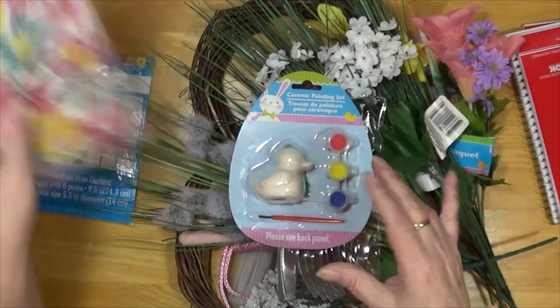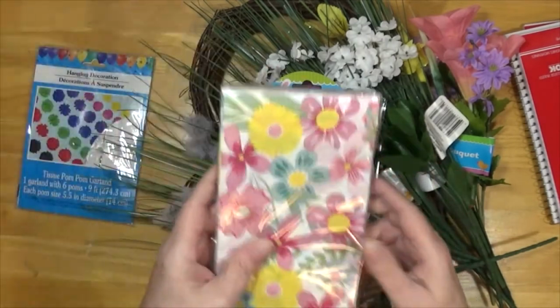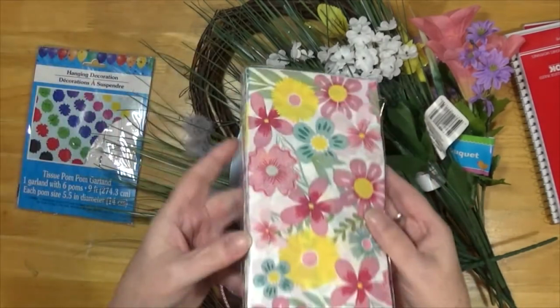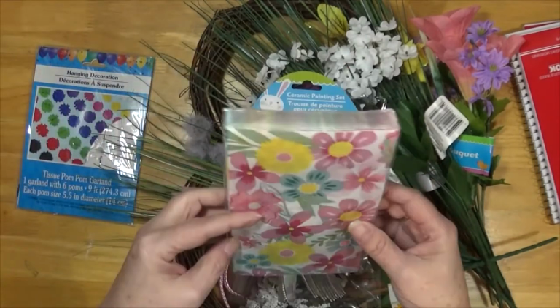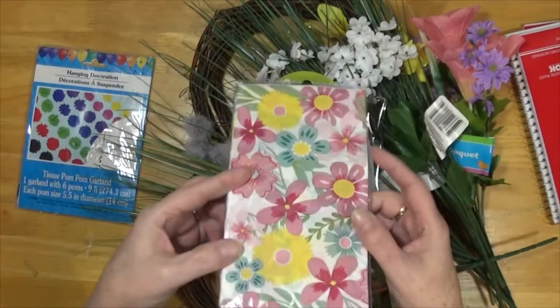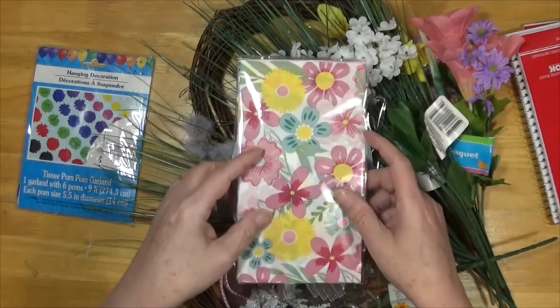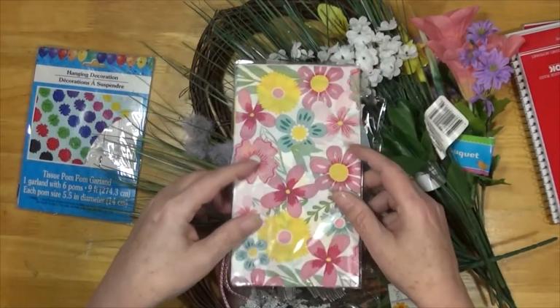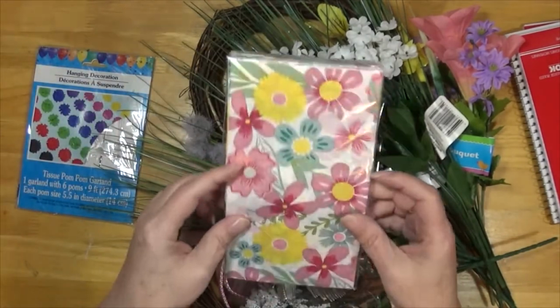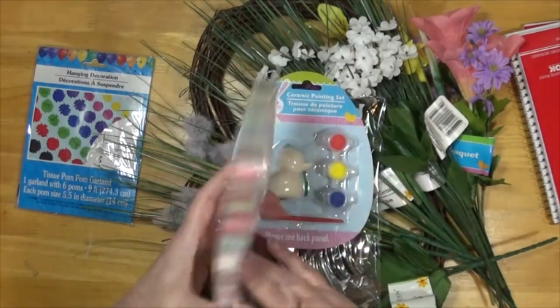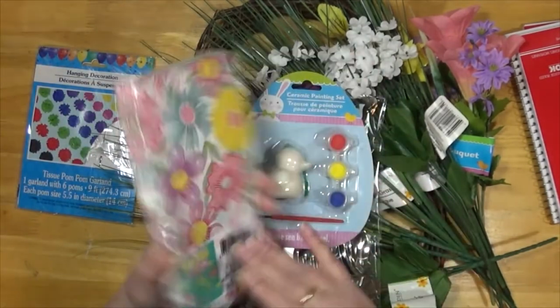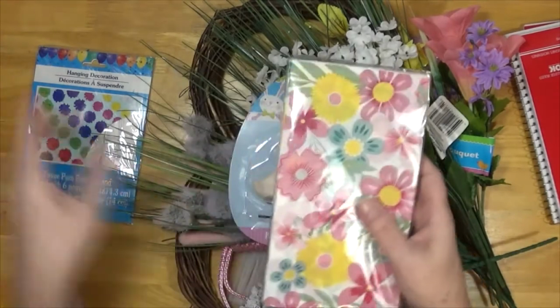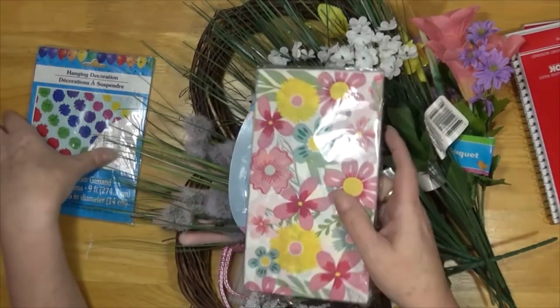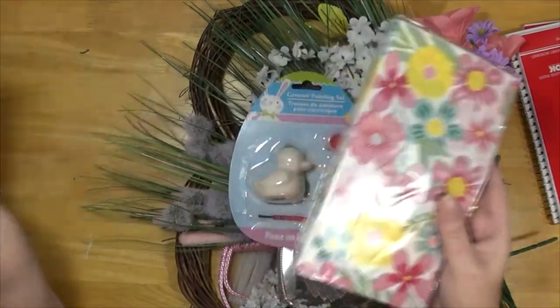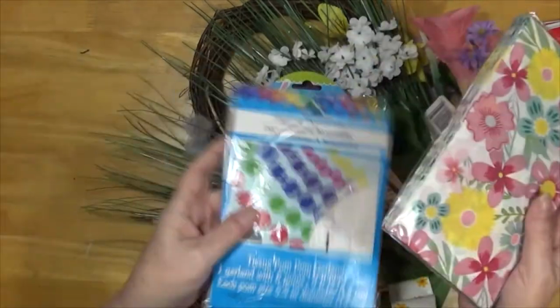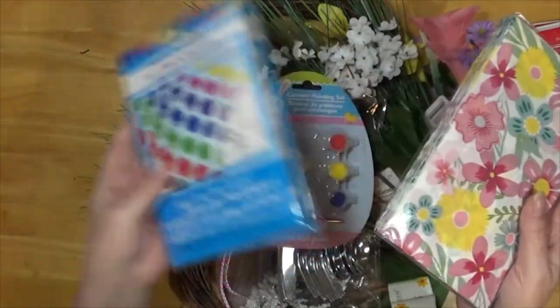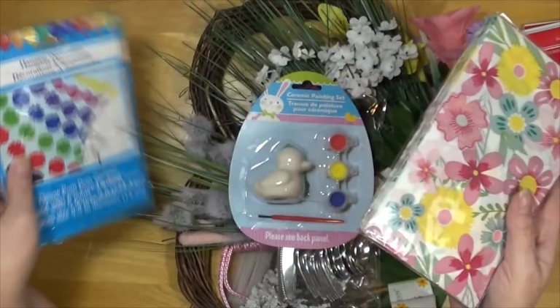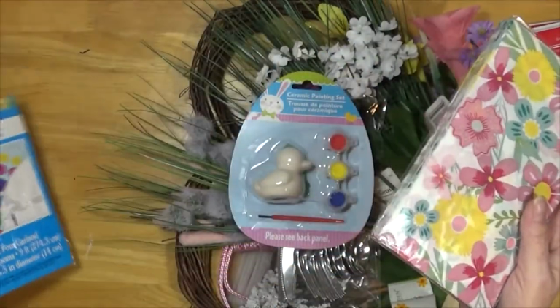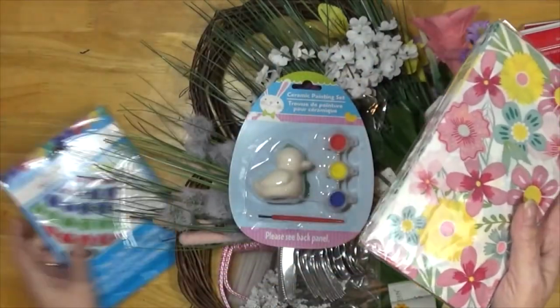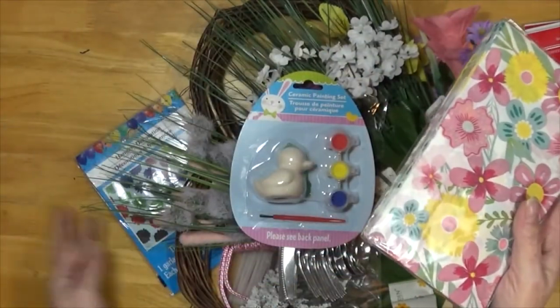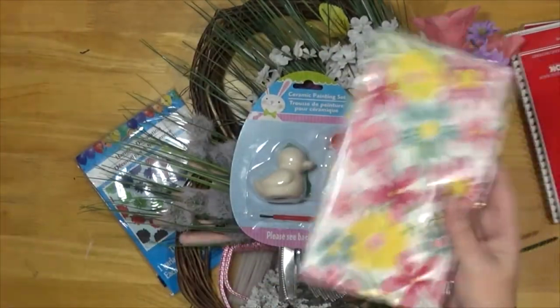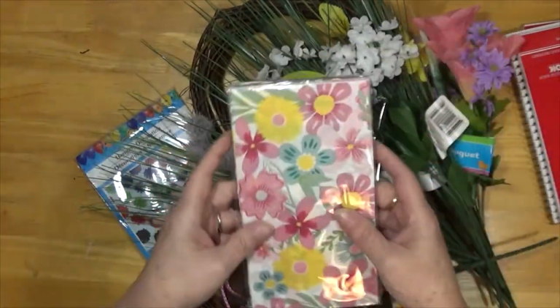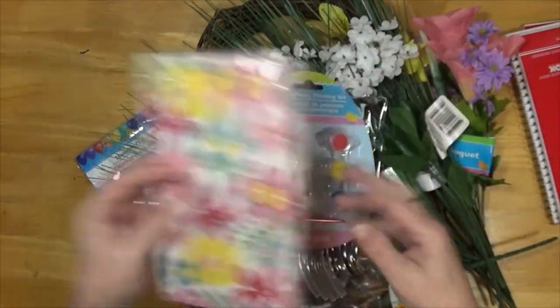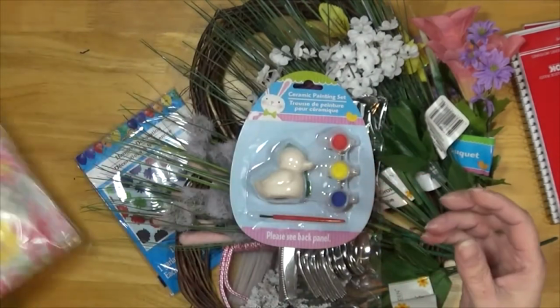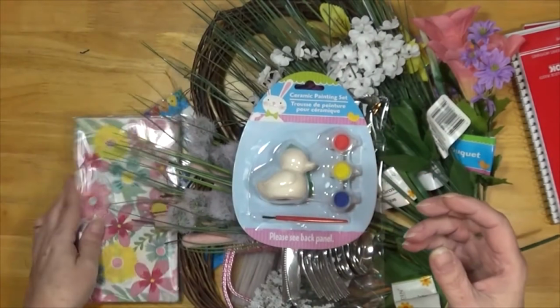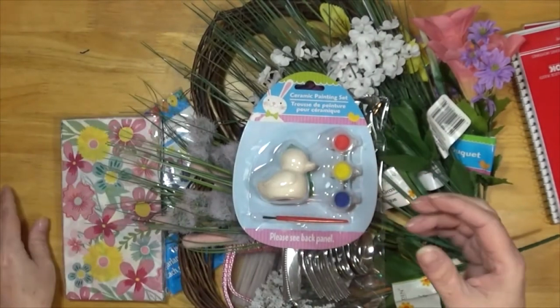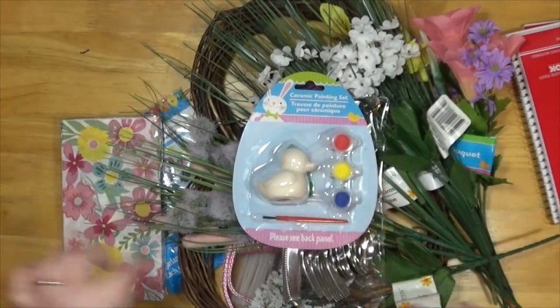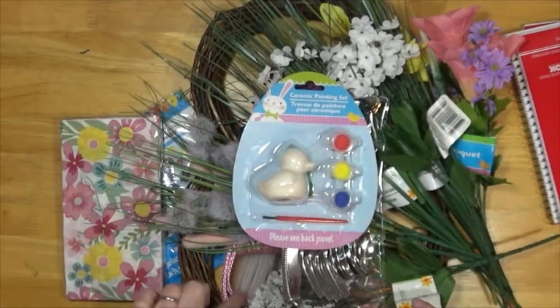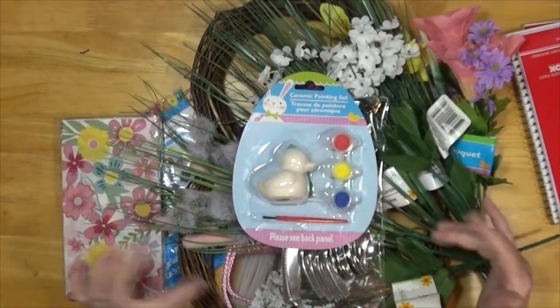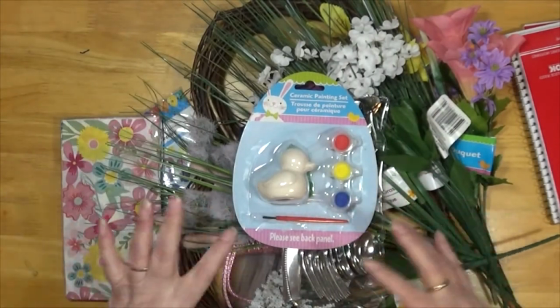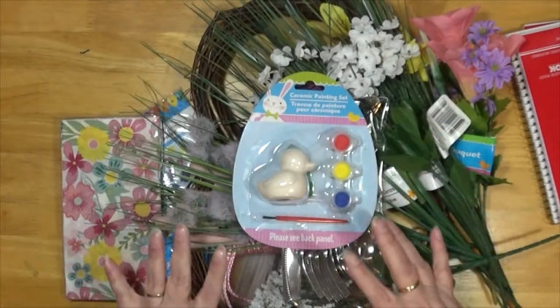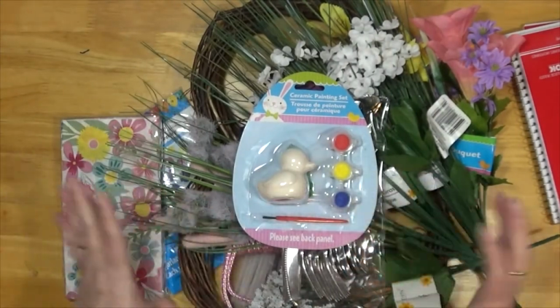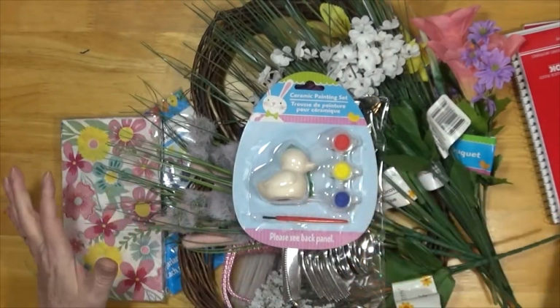I love to decoupage, so I just like these napkins. And here are the pom-poms — those go with the grapevine wreath. And like I said, the jump rope and that type of stuff.